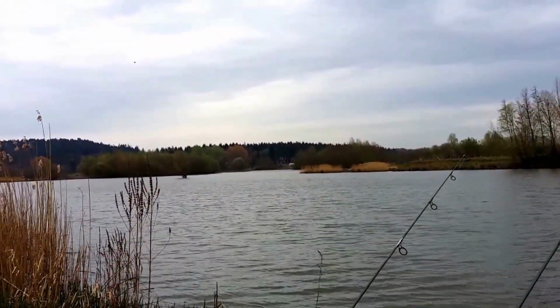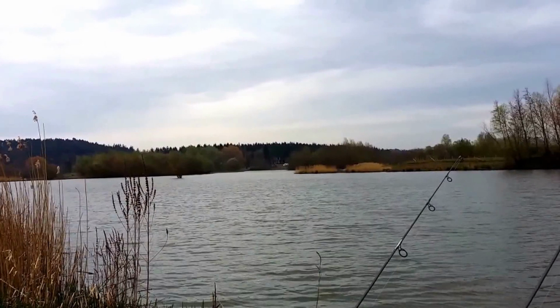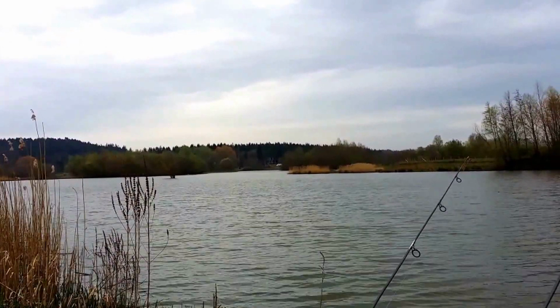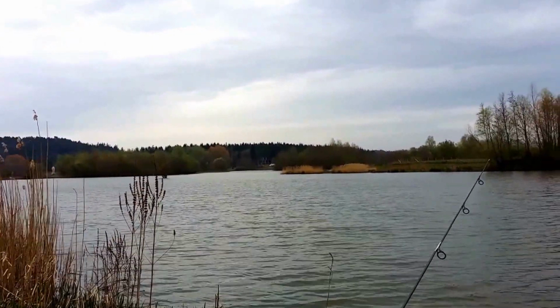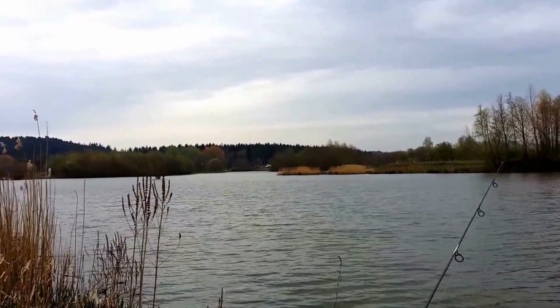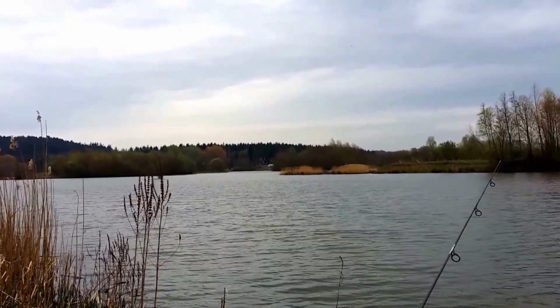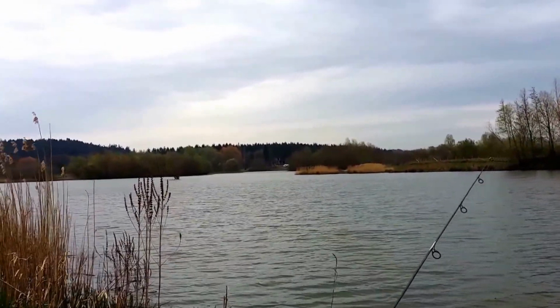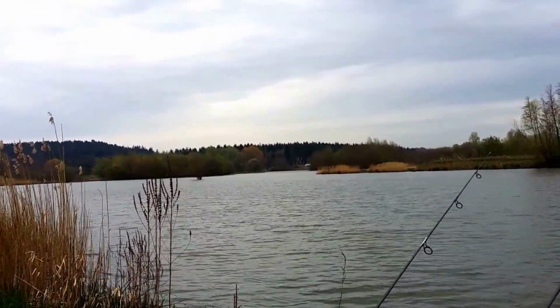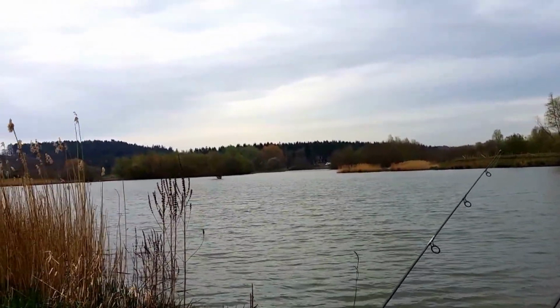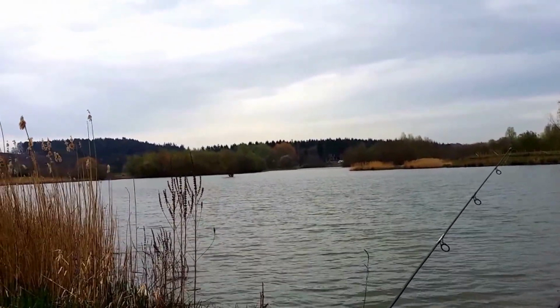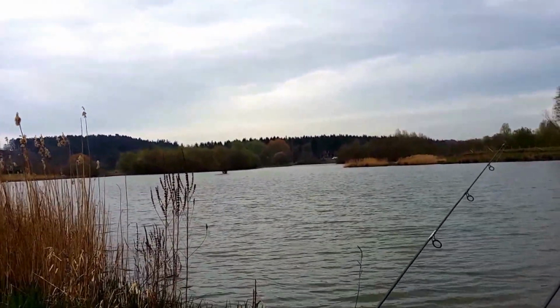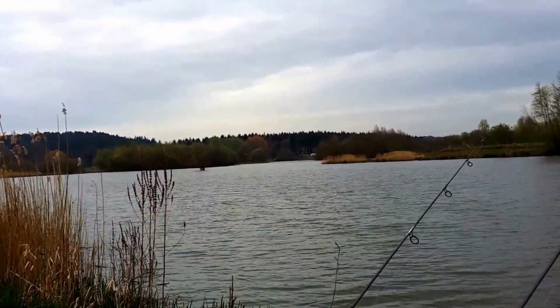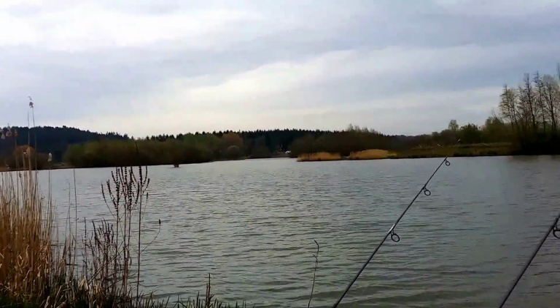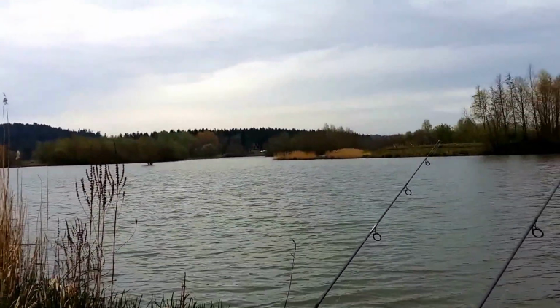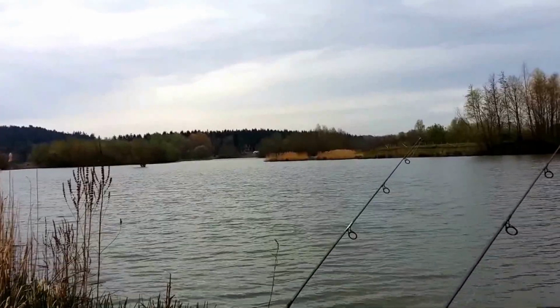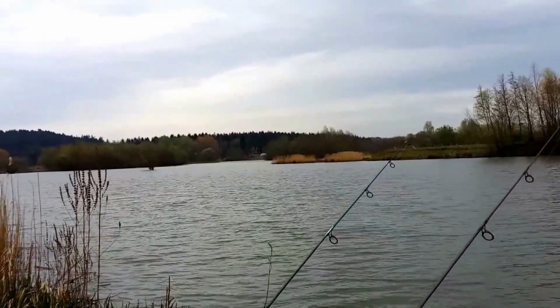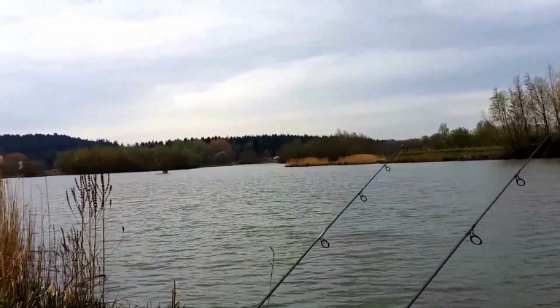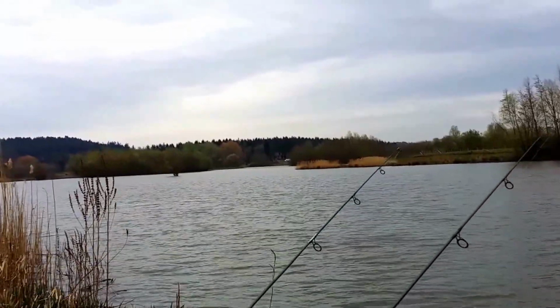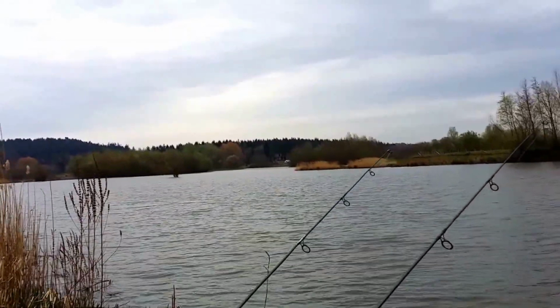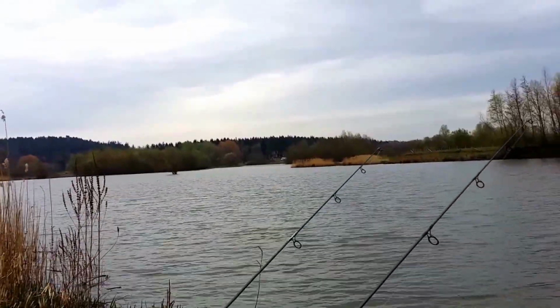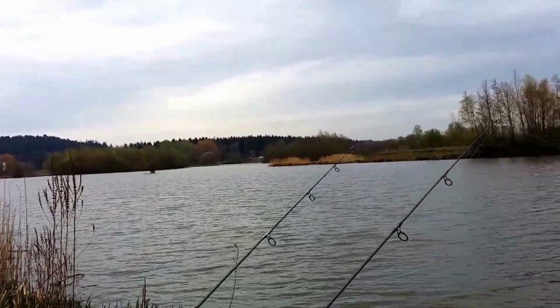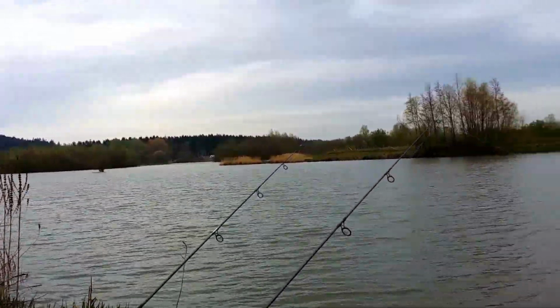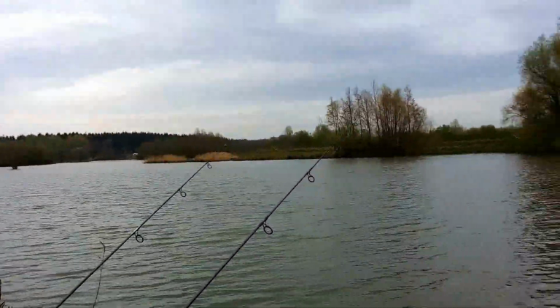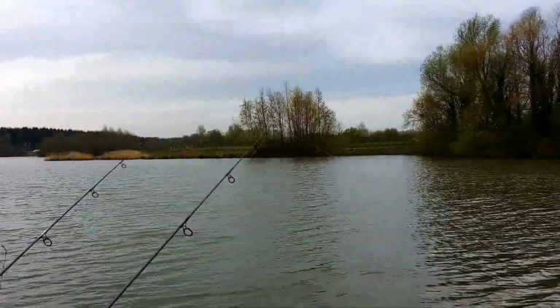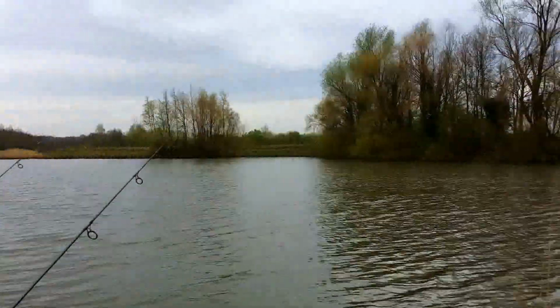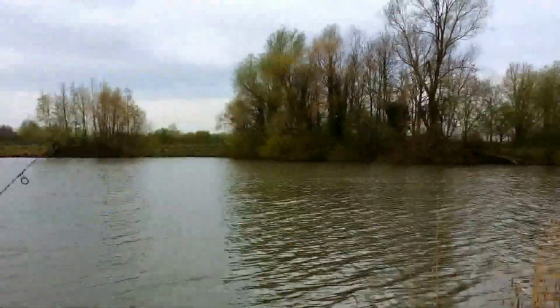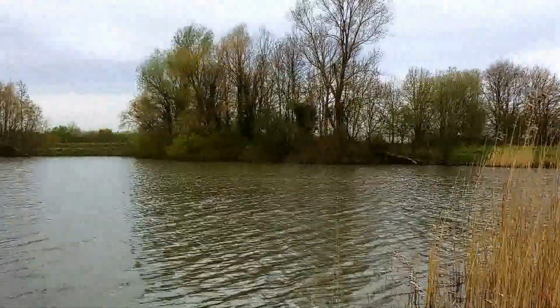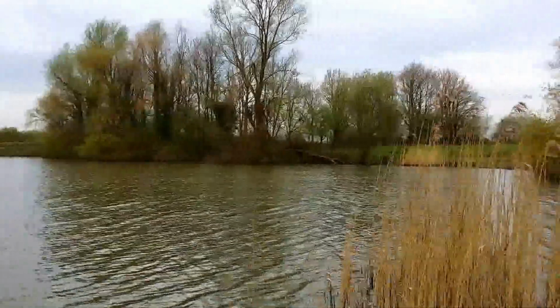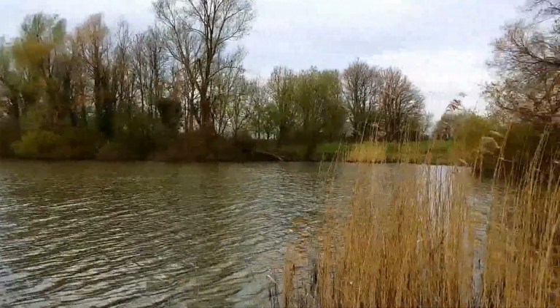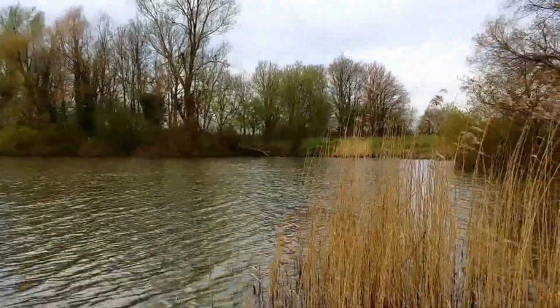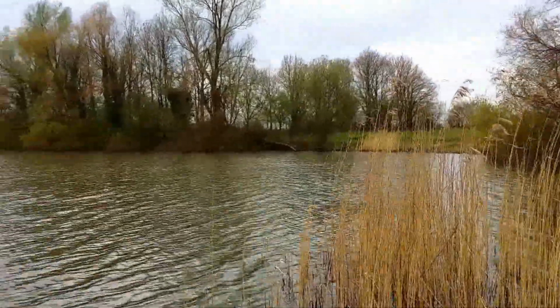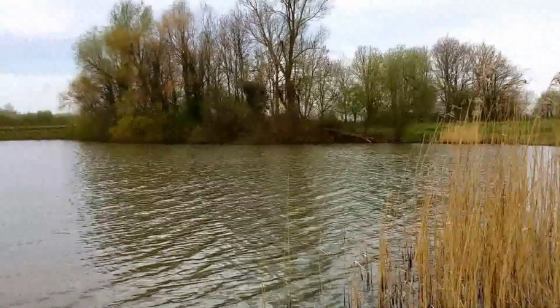I had a look — not a complete look around this morning, but a very good look around. Just spoilt for choice. There's islands, there's snags, there's tiny little bays you can flip your bait into, and you can do long distance casting onto the bars.